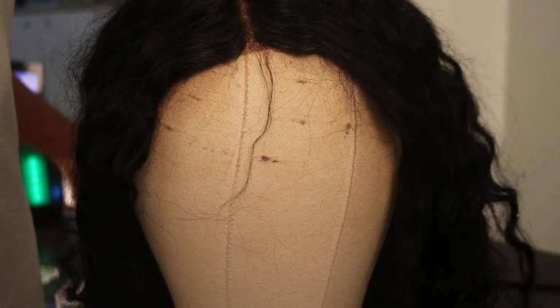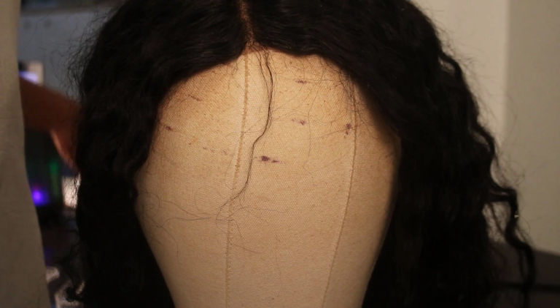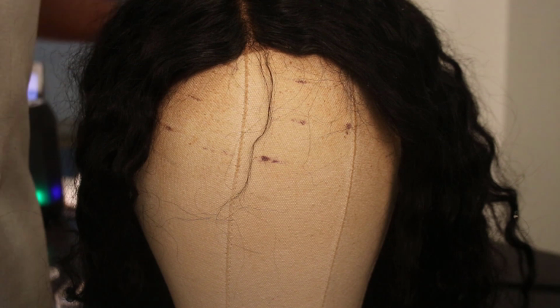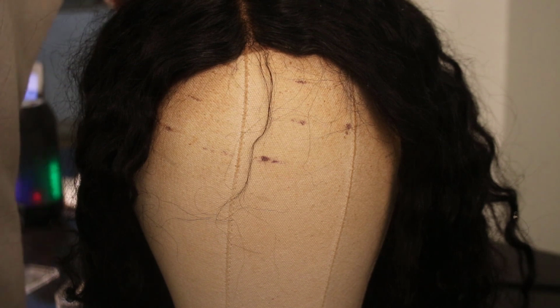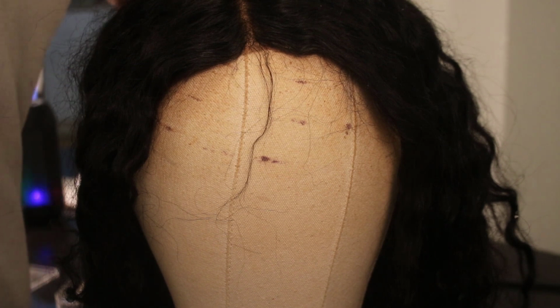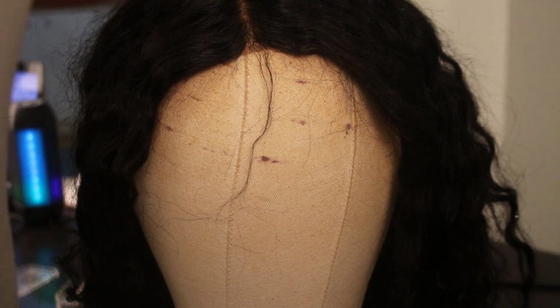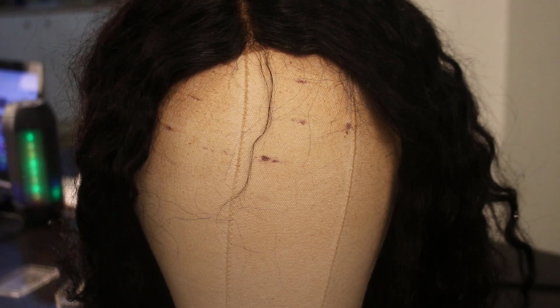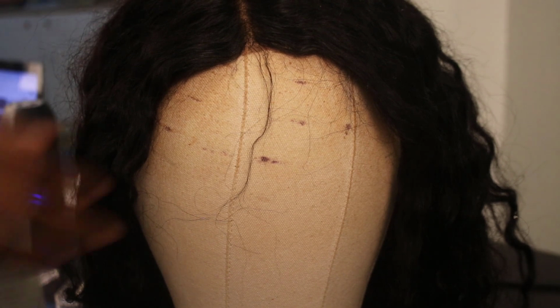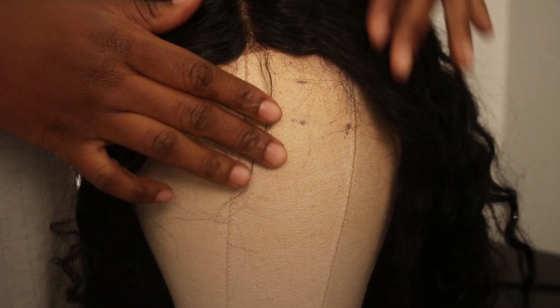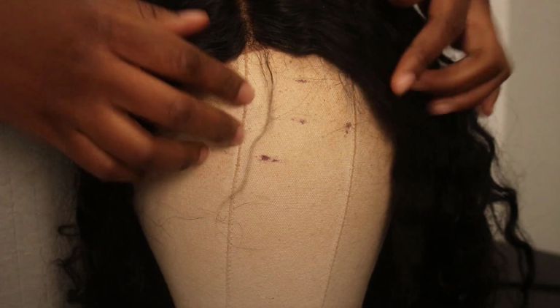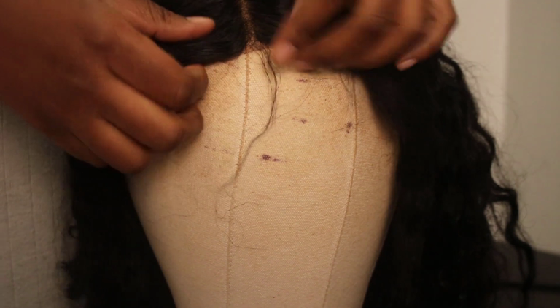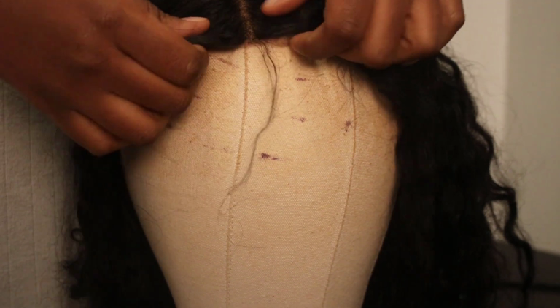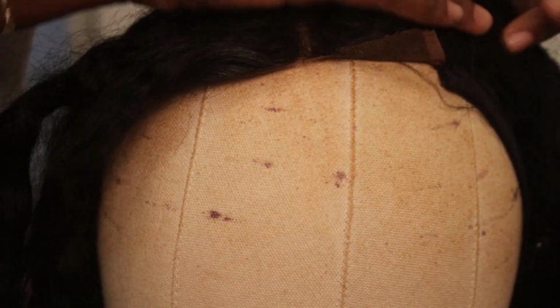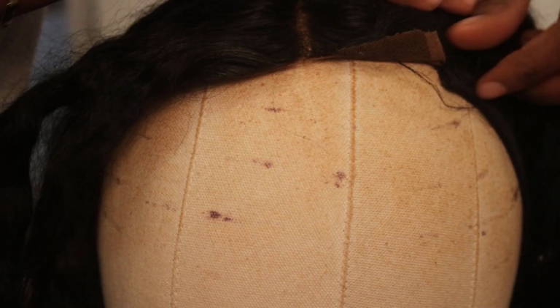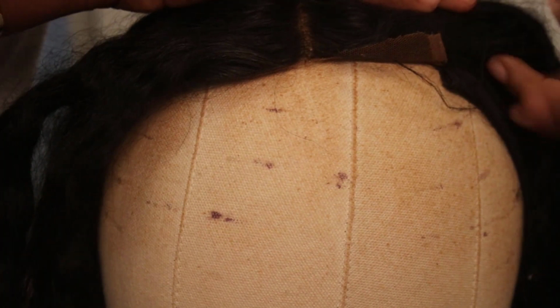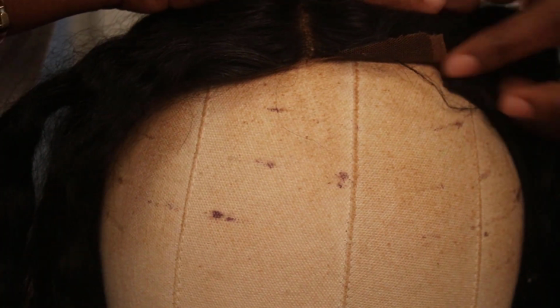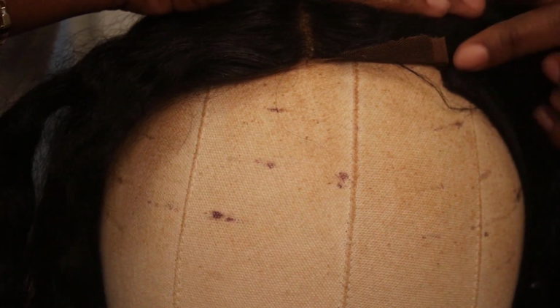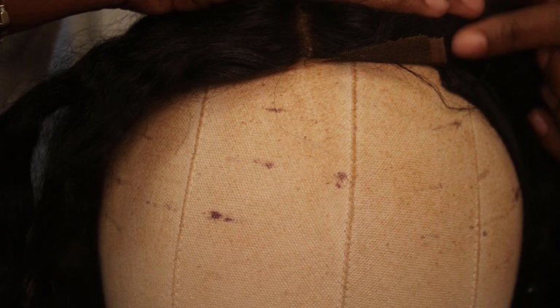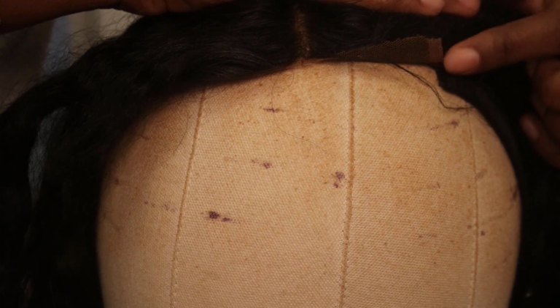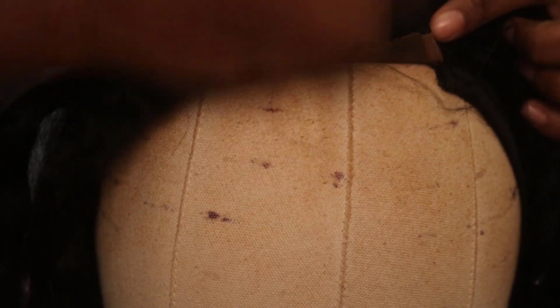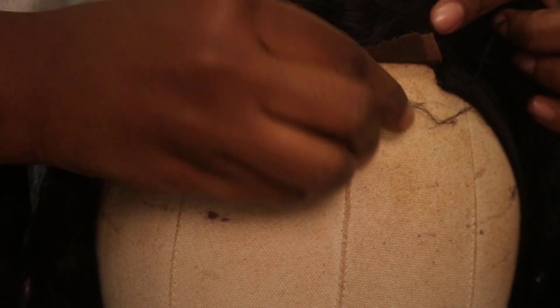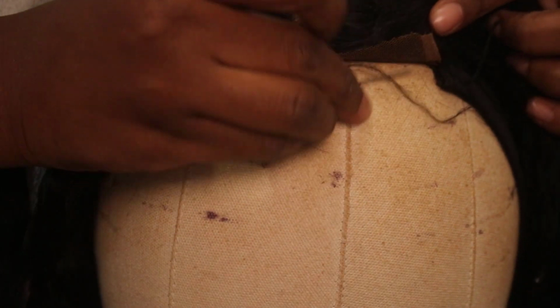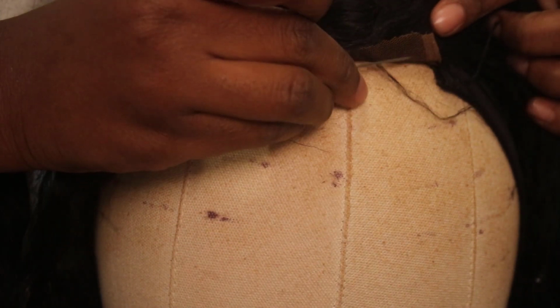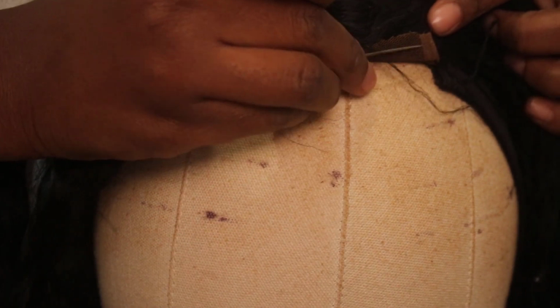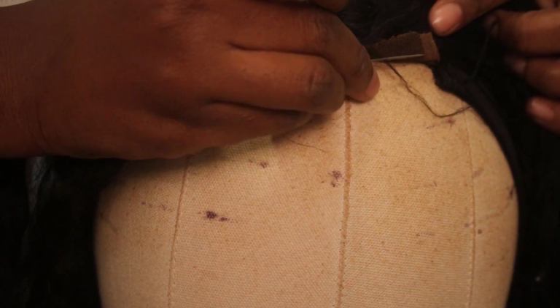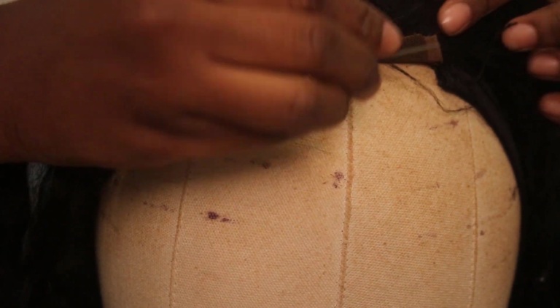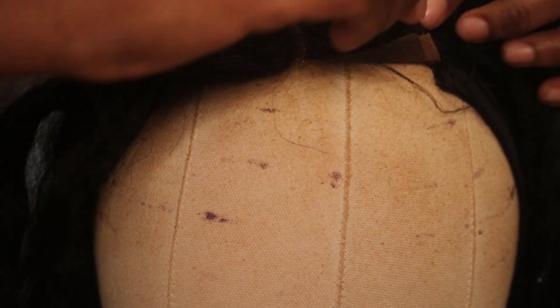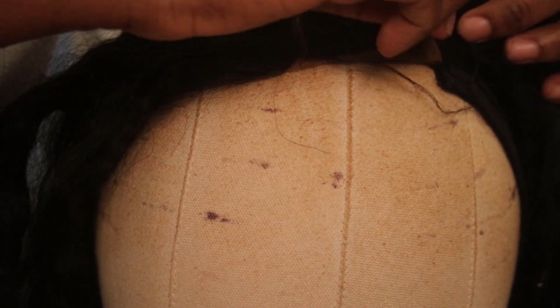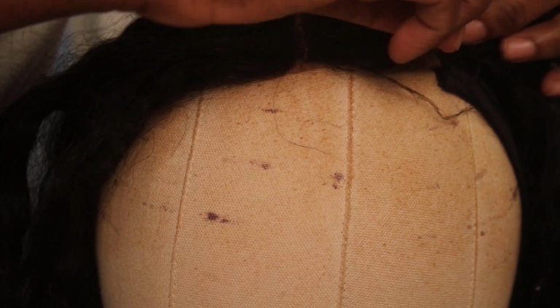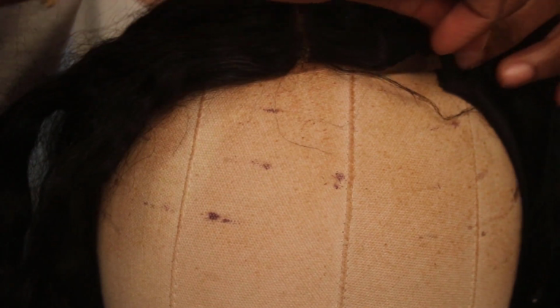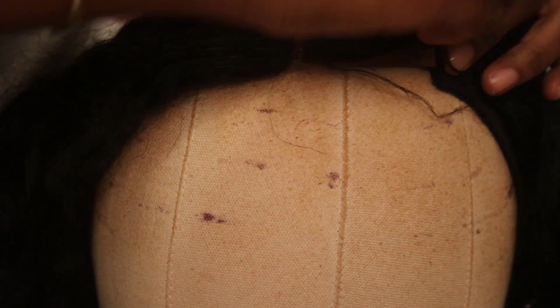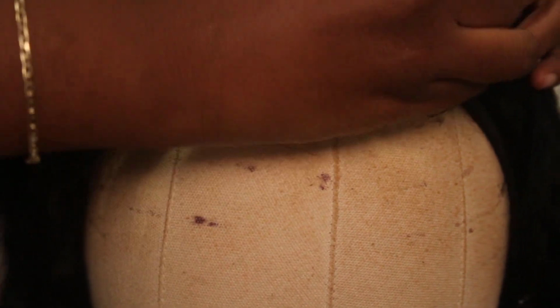In this video I'm going to be showing you guys how I make a busted lace closure look like a presentable lace frontal, and this is gonna be the easy way.